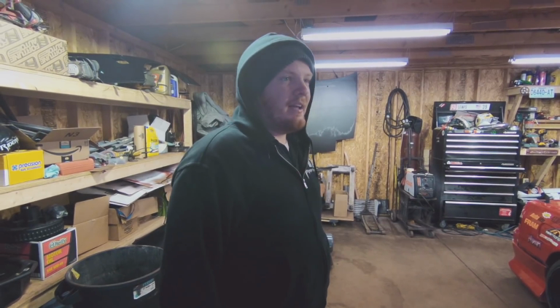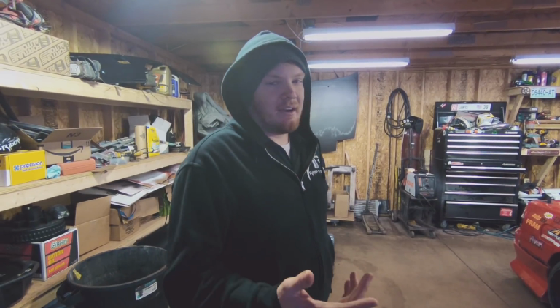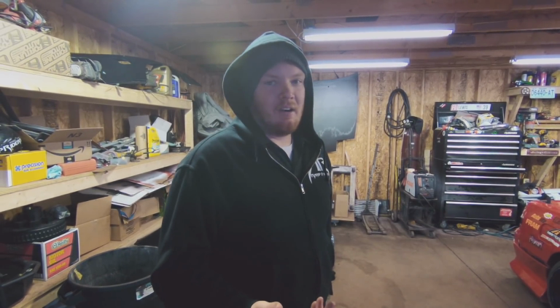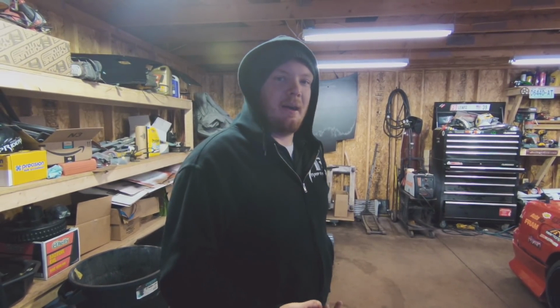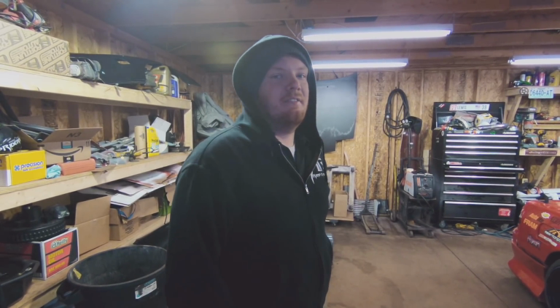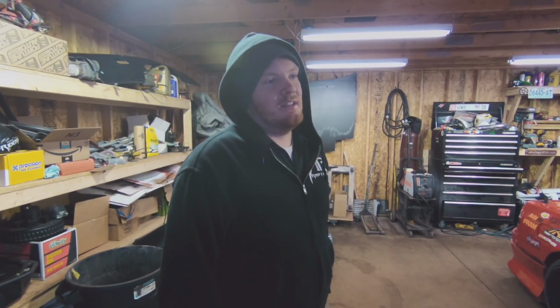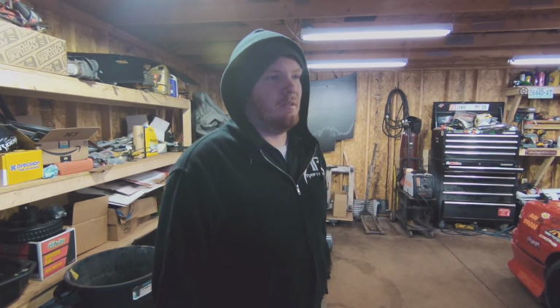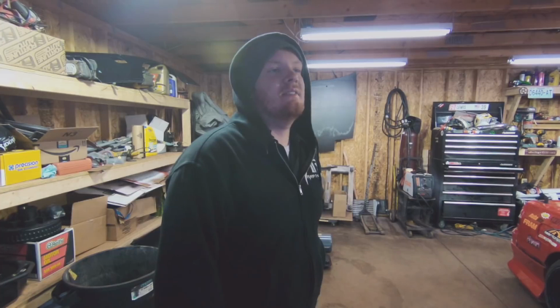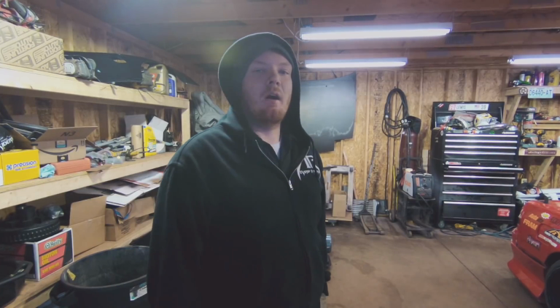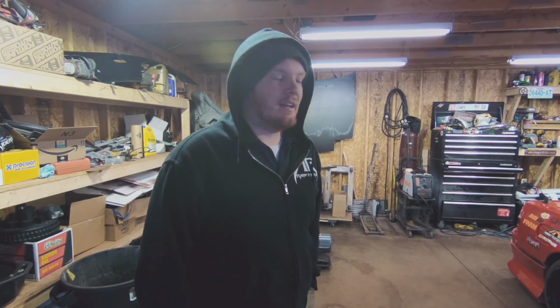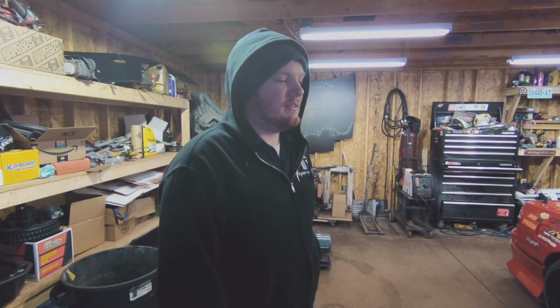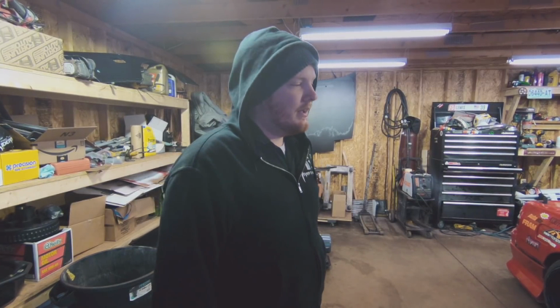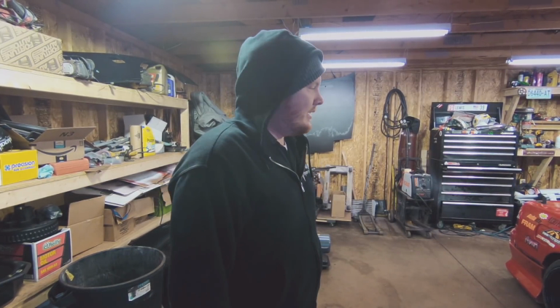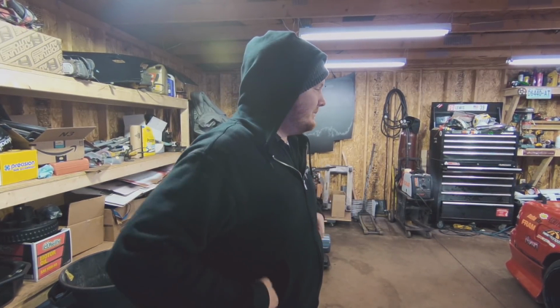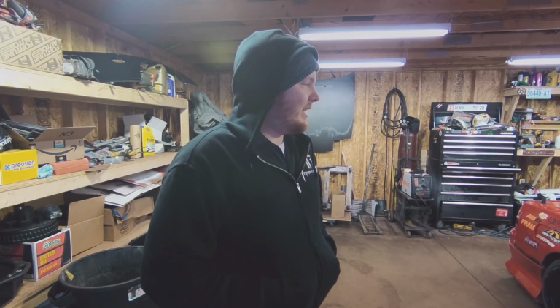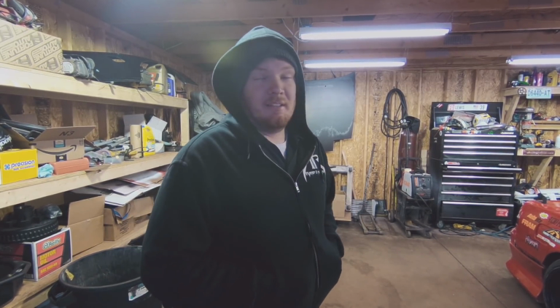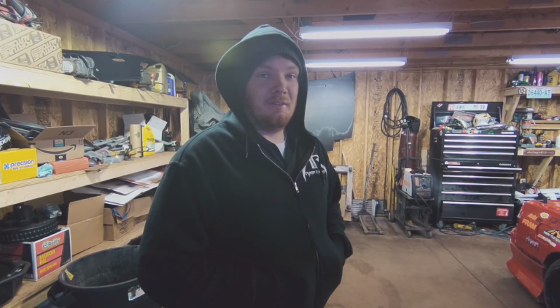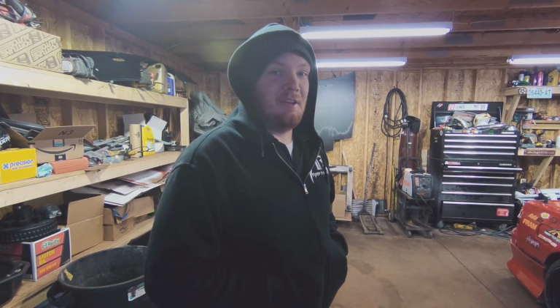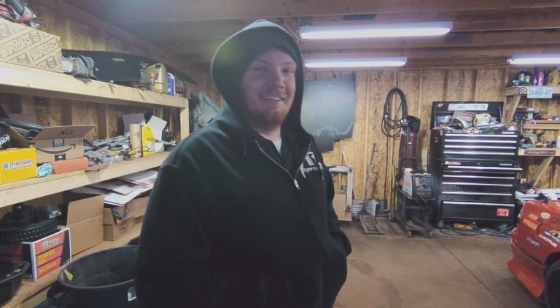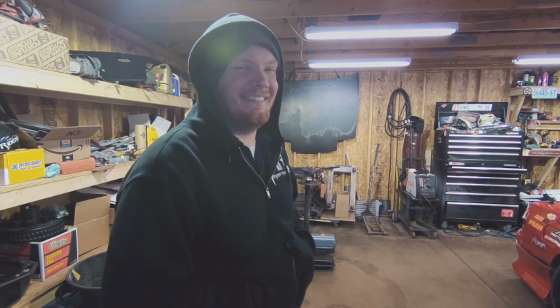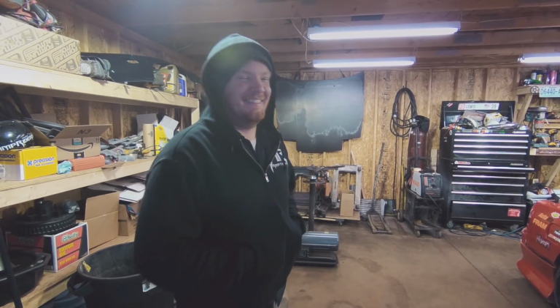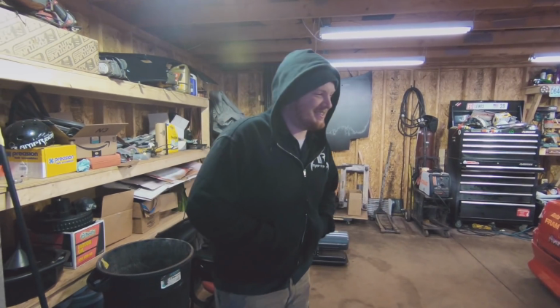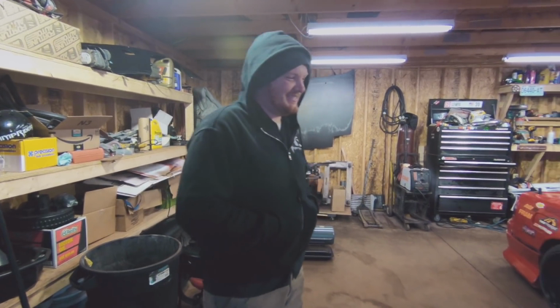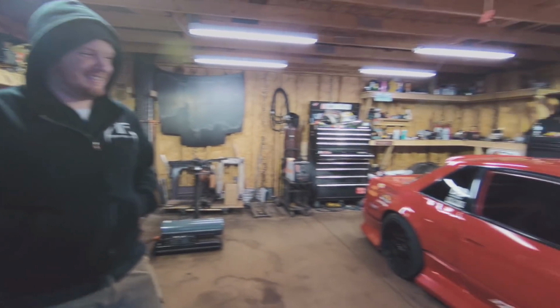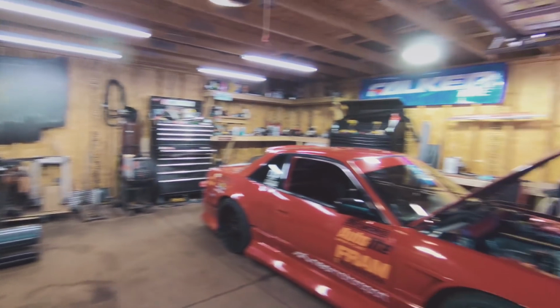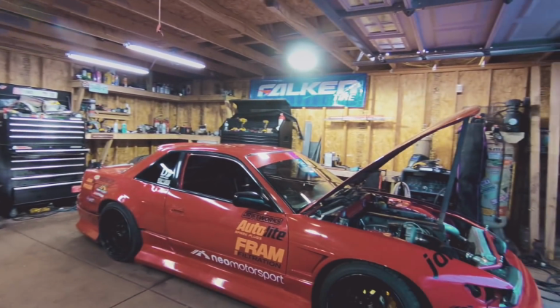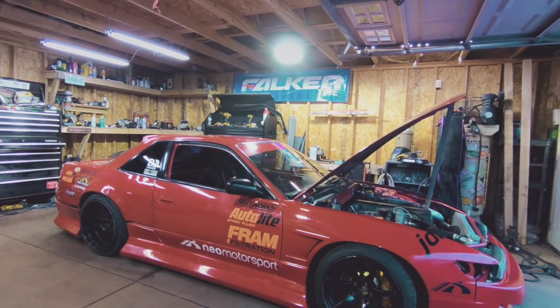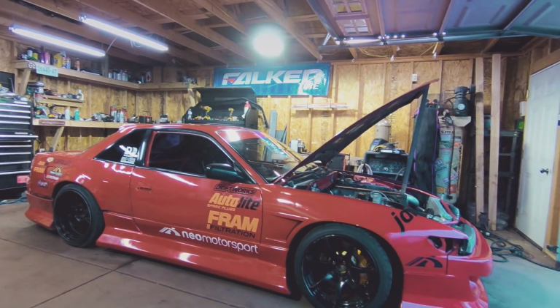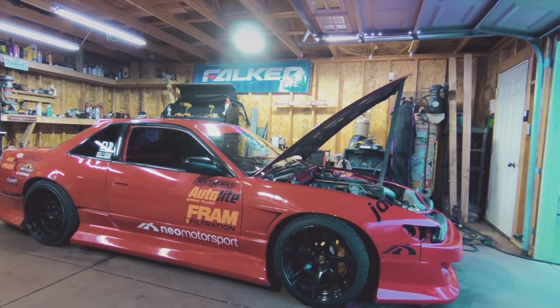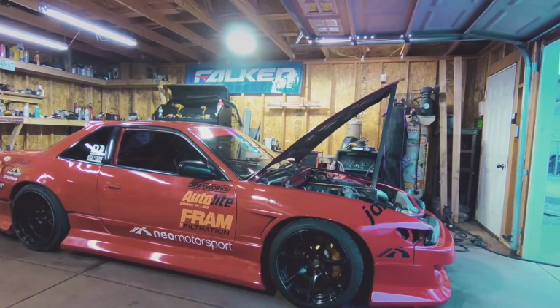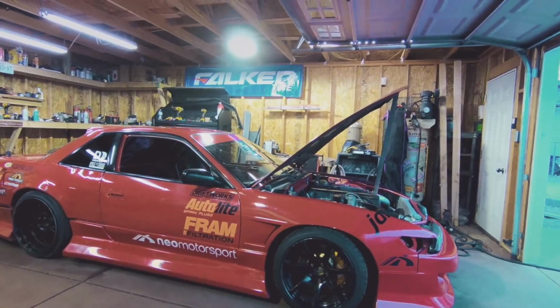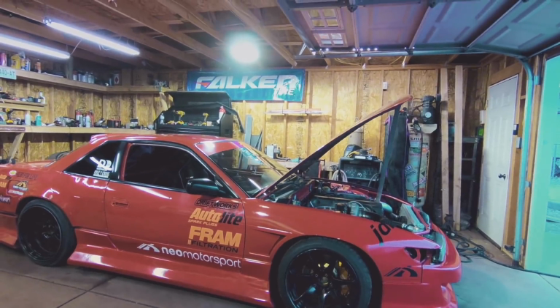I'll probably have the black car at all the MI Drift events when I'm in town and not working. Great getting on that — awesome. That is Andrew Lewis's car for Pro 2. Can't wait to see him out there this year.